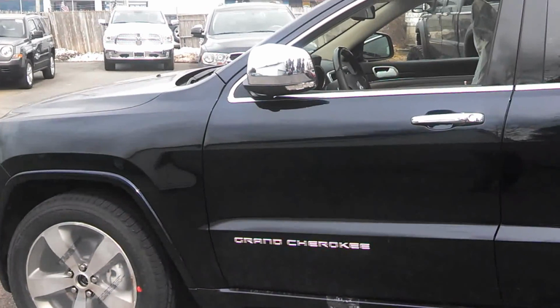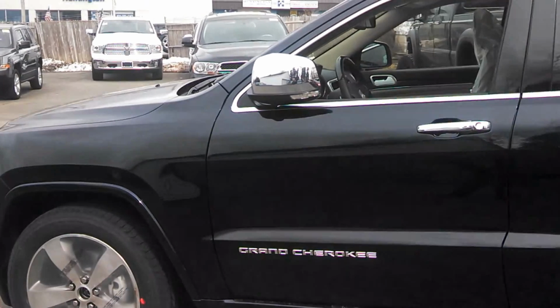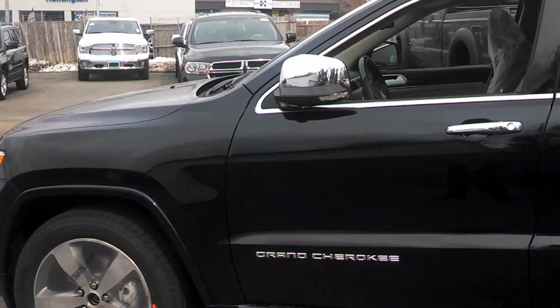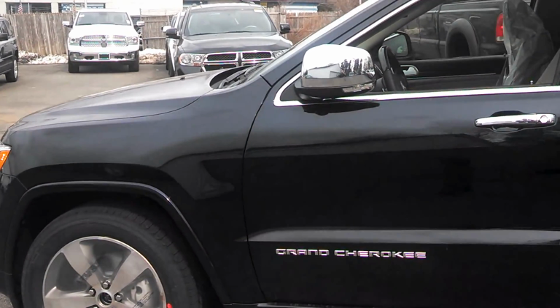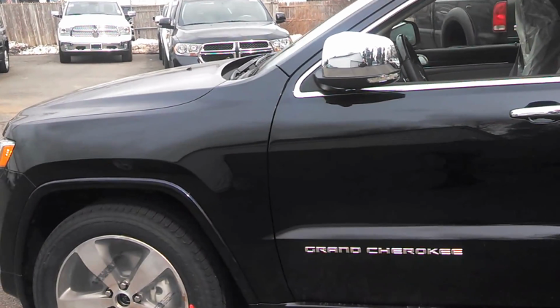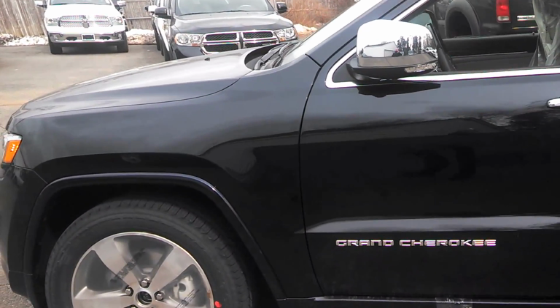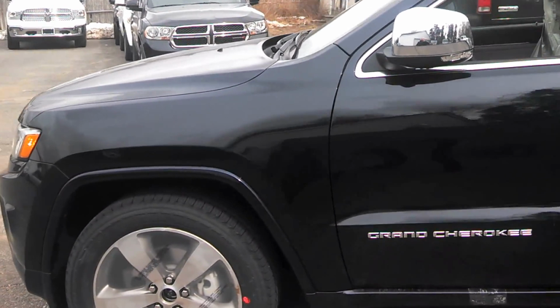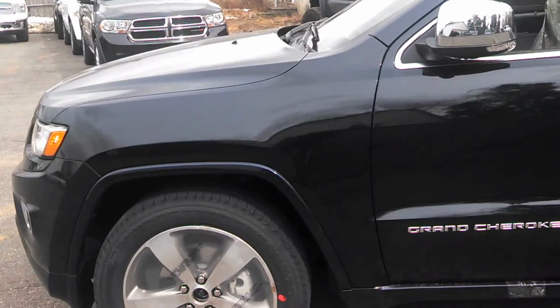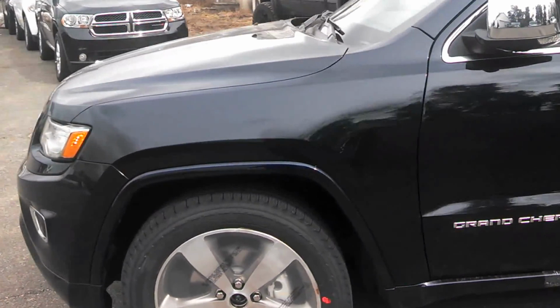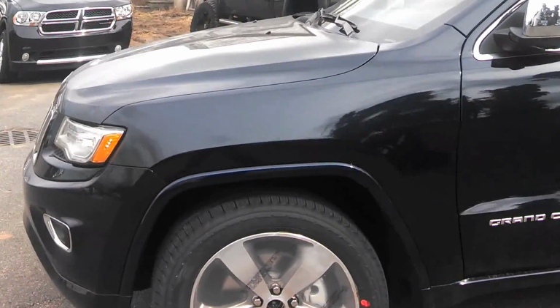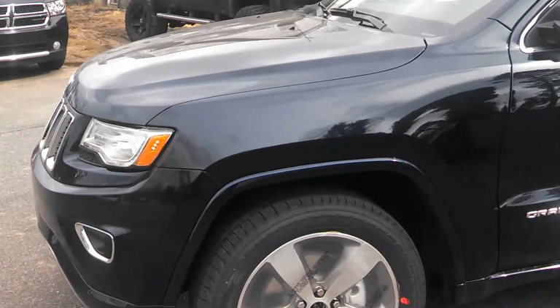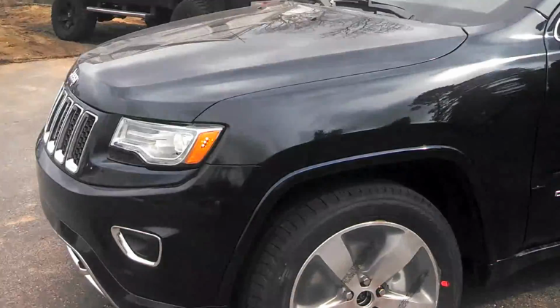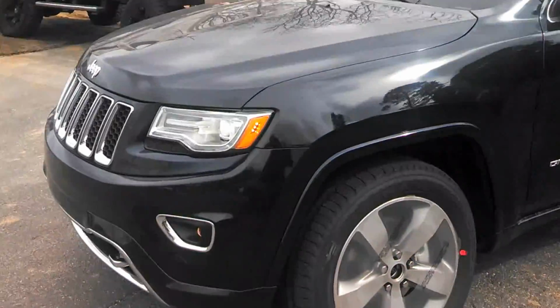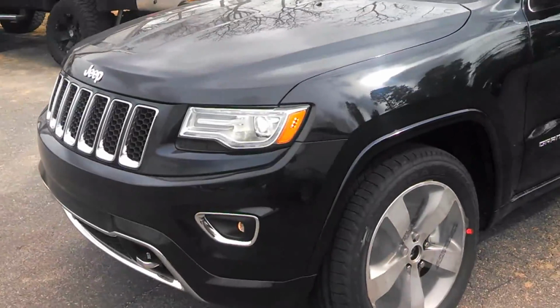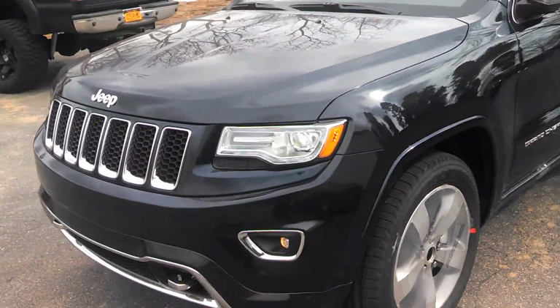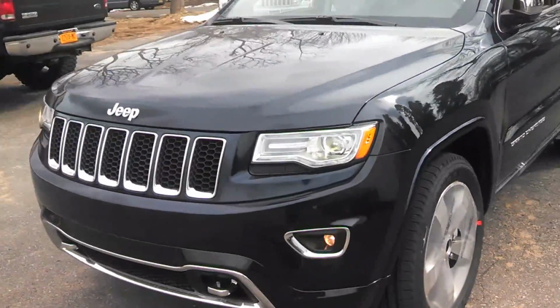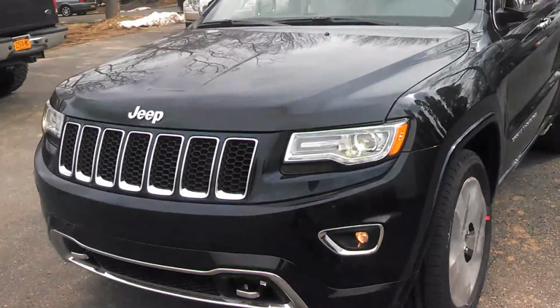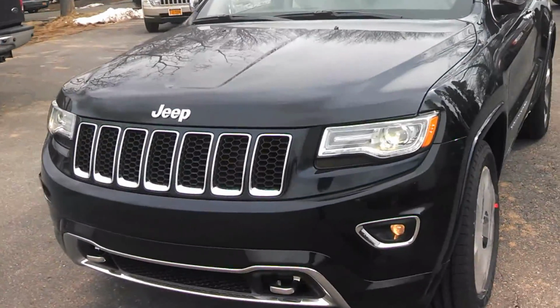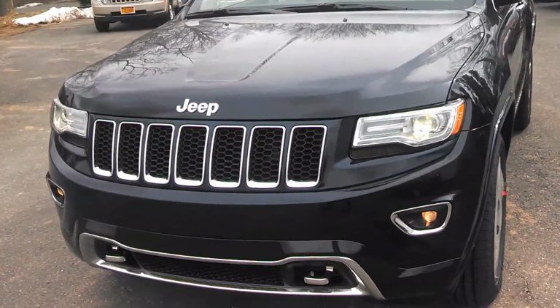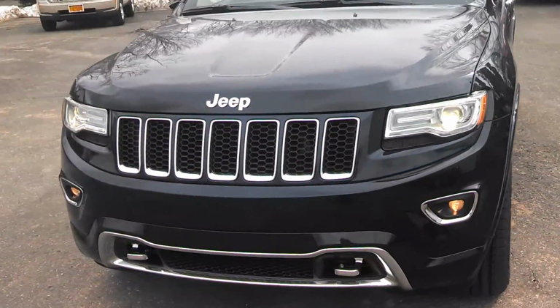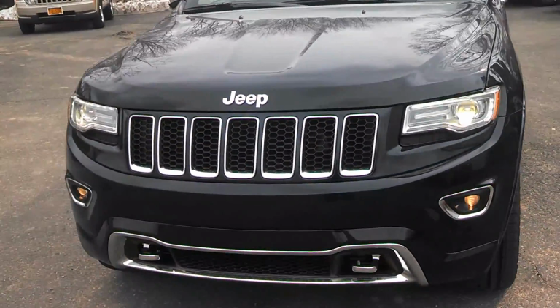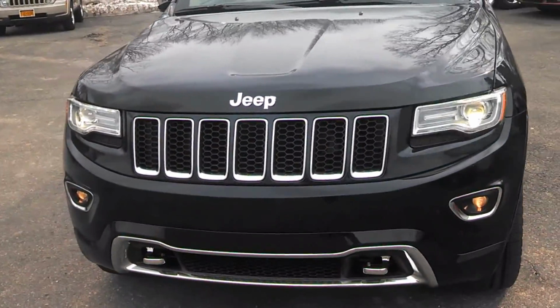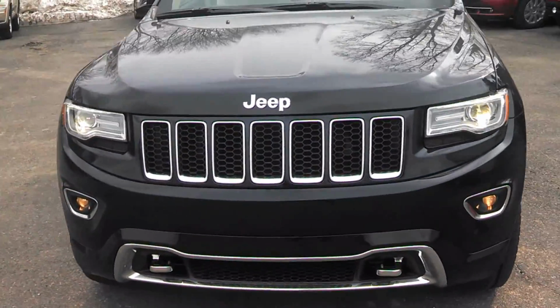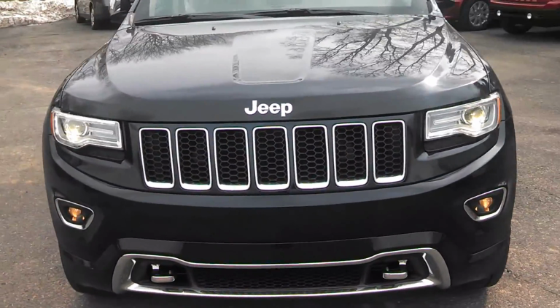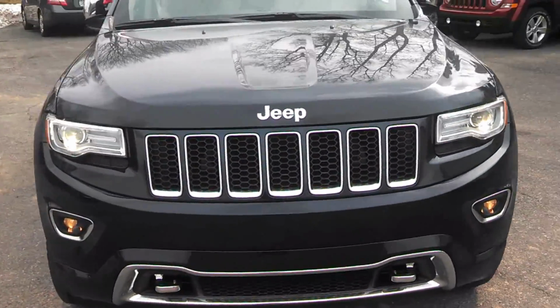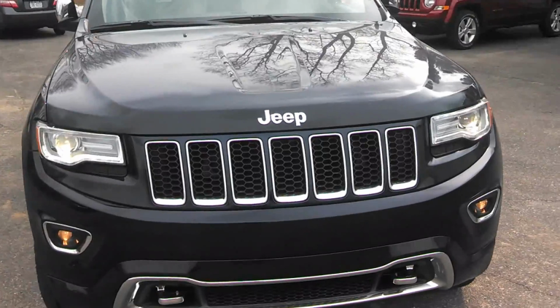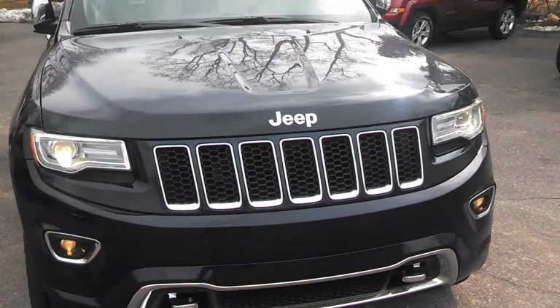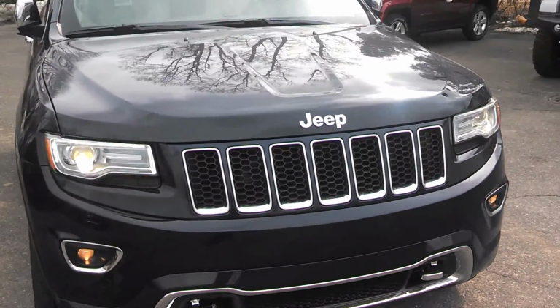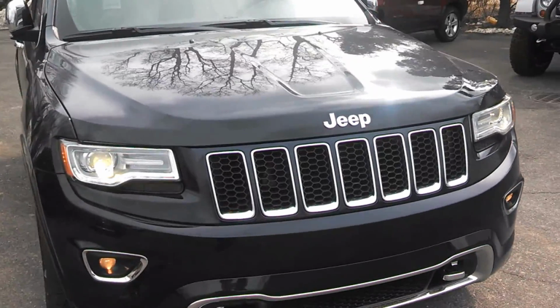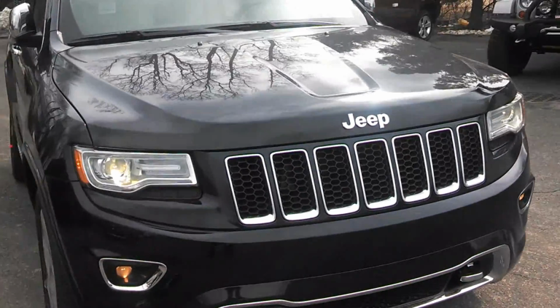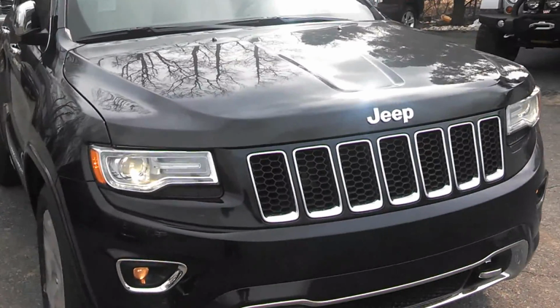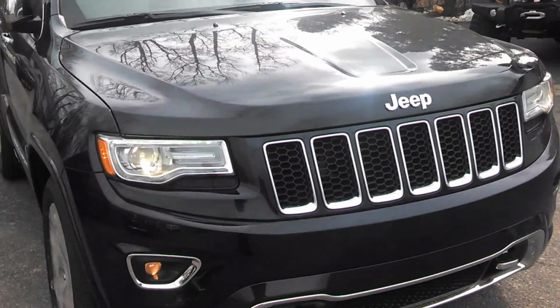Today is February 26, 2013. We're at Huntington Jeep Chrysler Dodge in Huntington, New York, and we are one of the first dealers to receive the all-new 2014 Jeep Grand Cherokee Overland Edition.